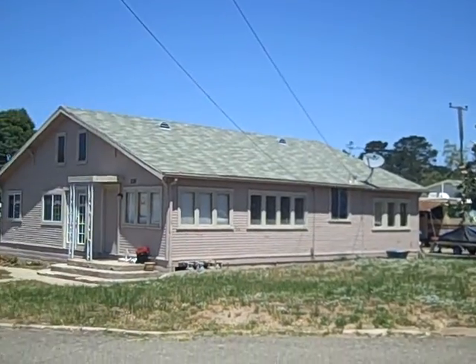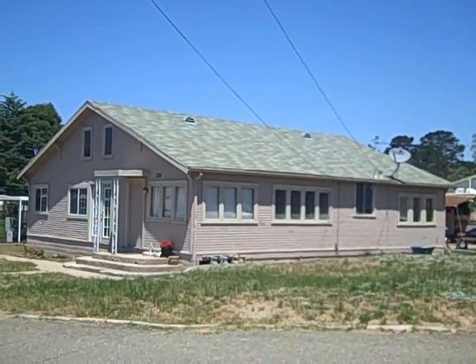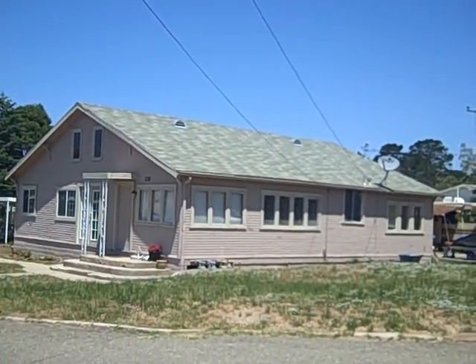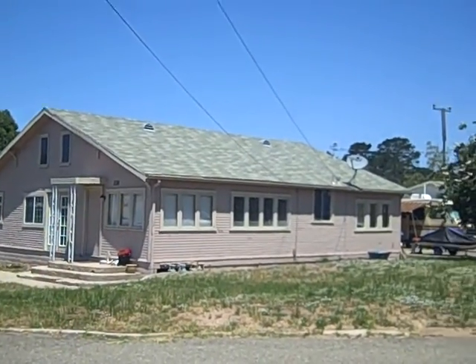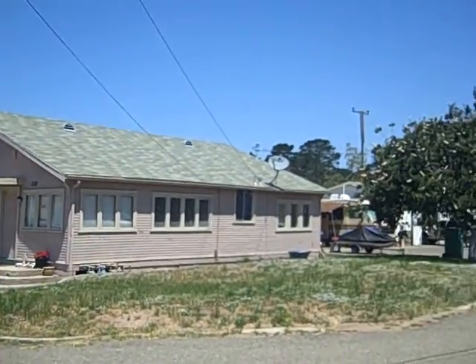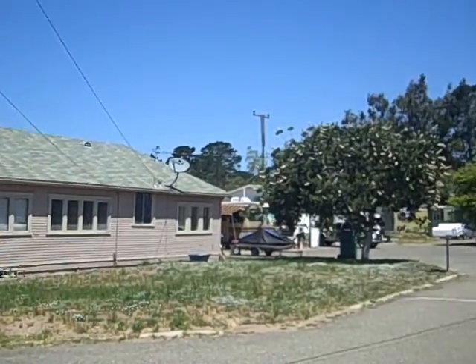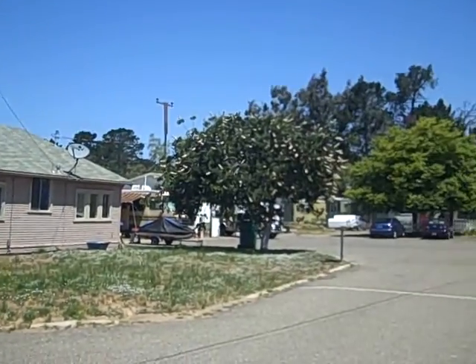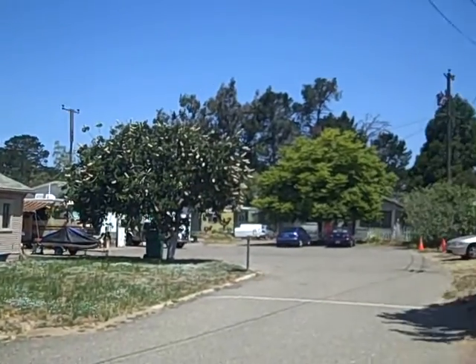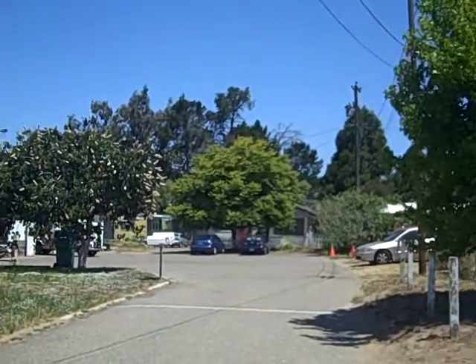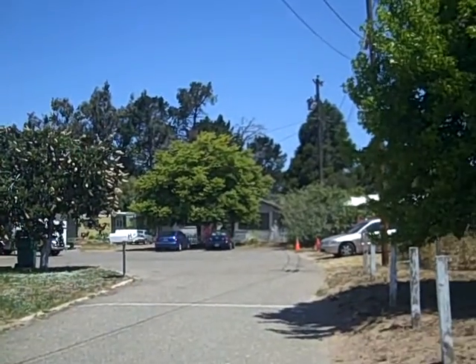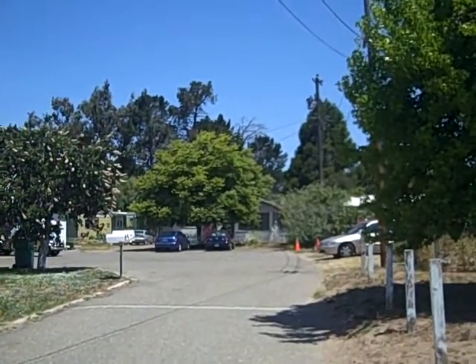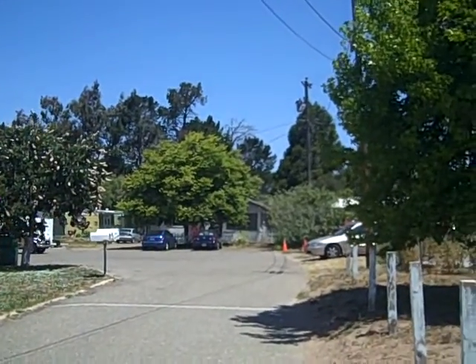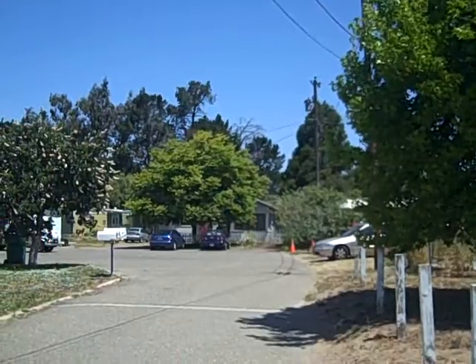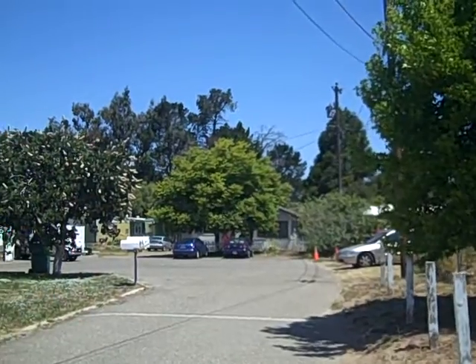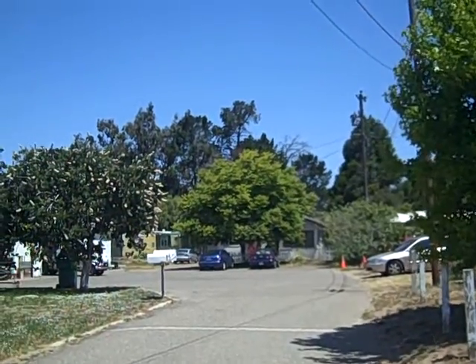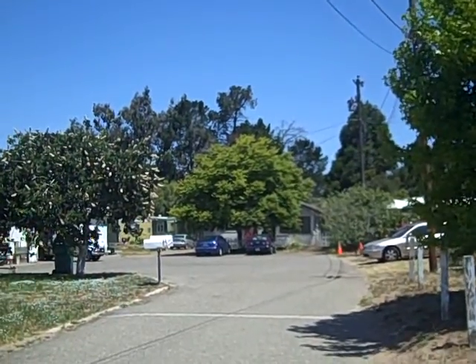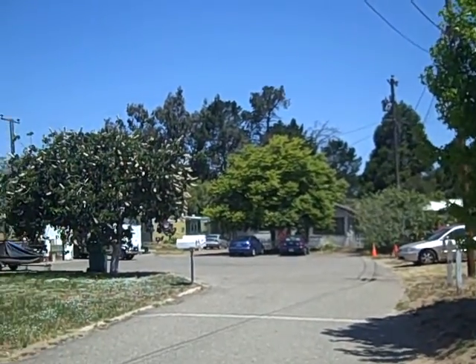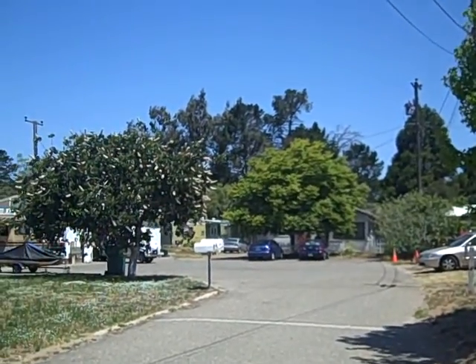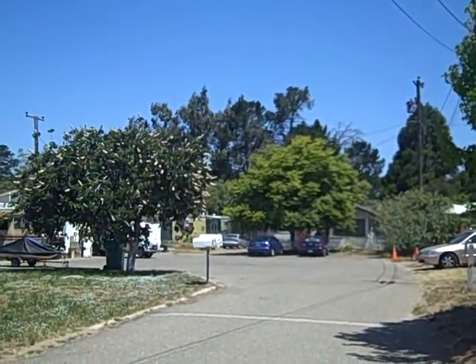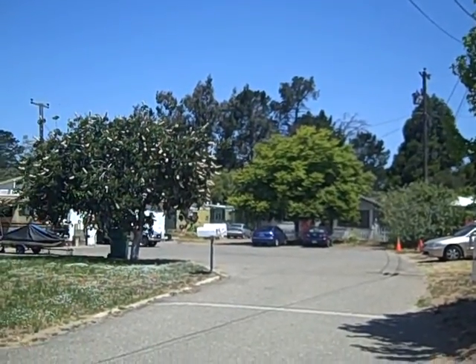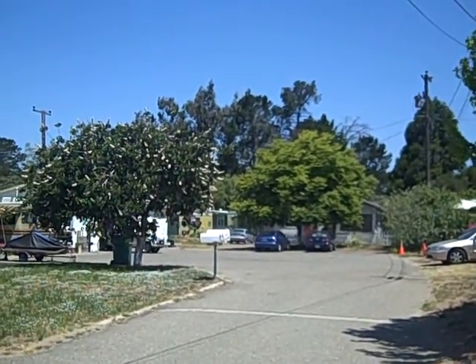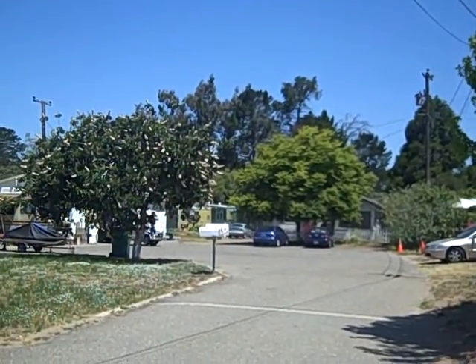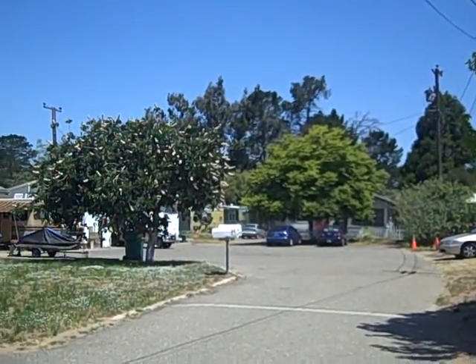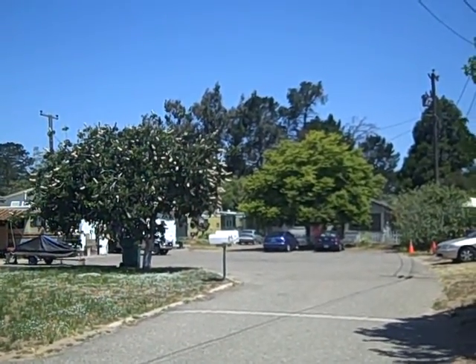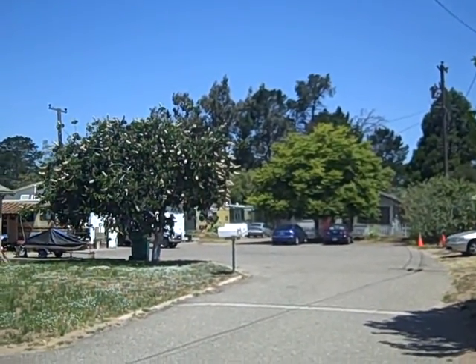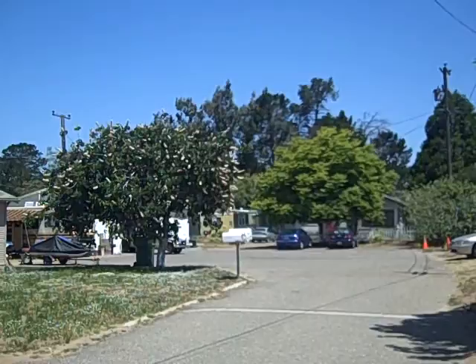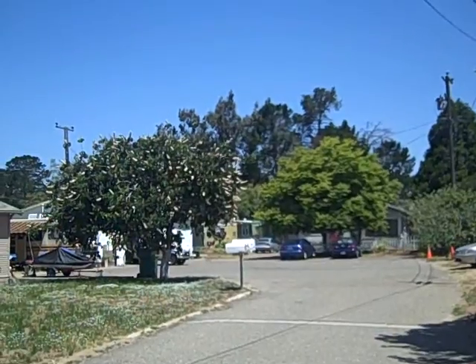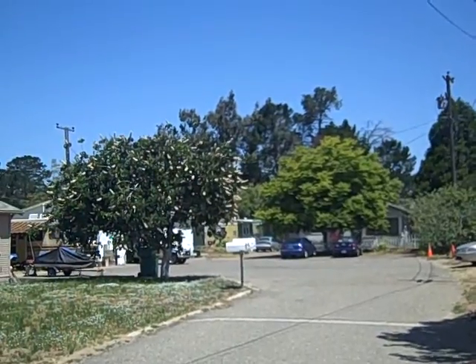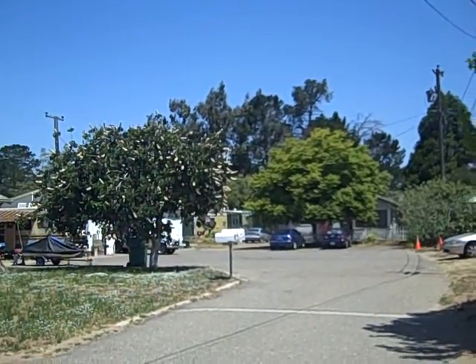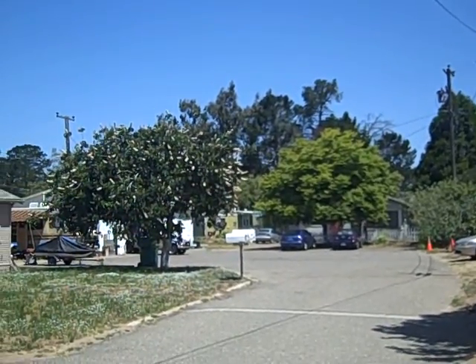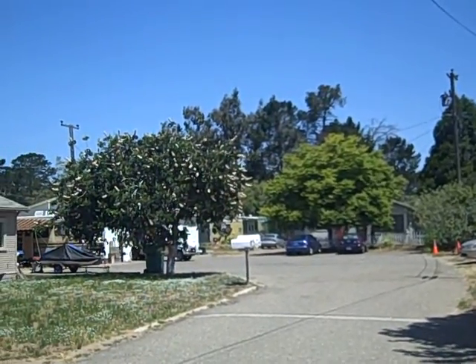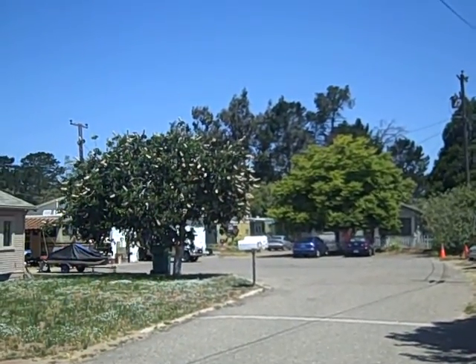This front house rents for $1,400. The back house rents for $1,100. There's a trailer back there that rents for $700. Run the numbers — this property is only $370,000 for all three dwellings.